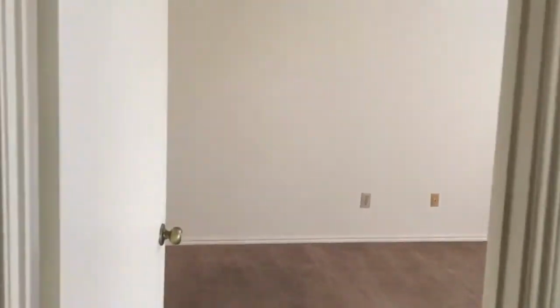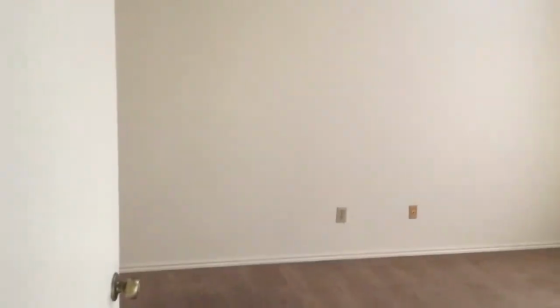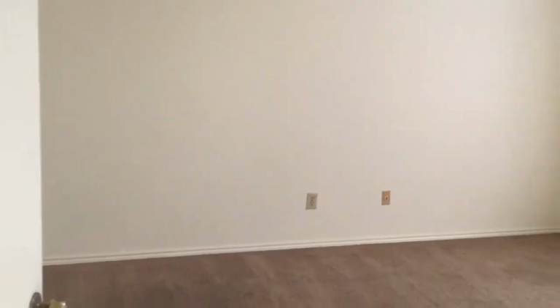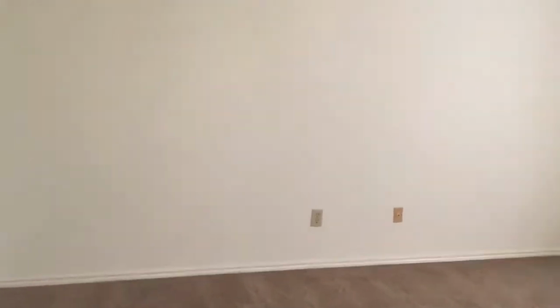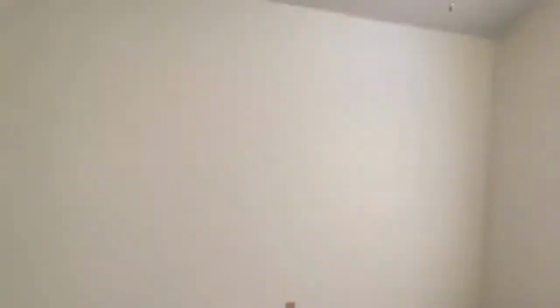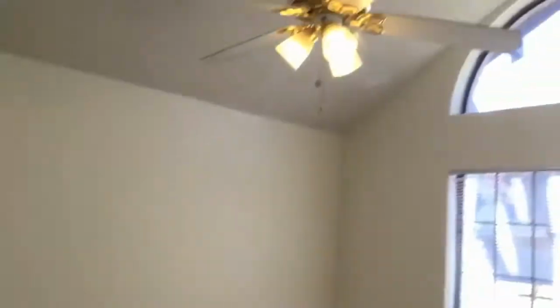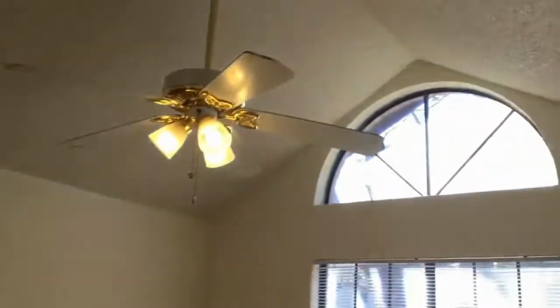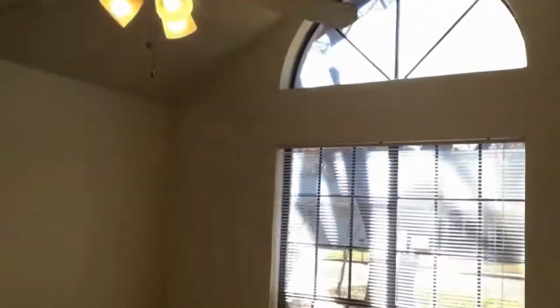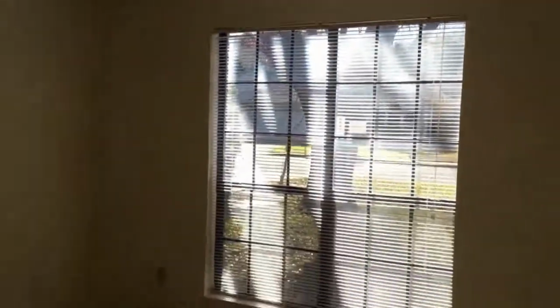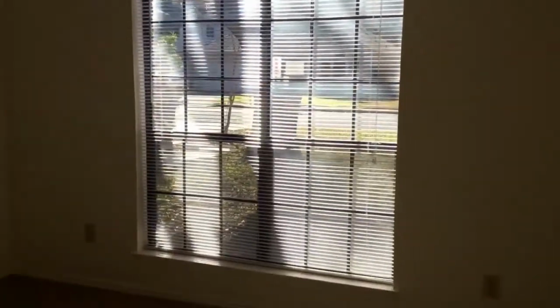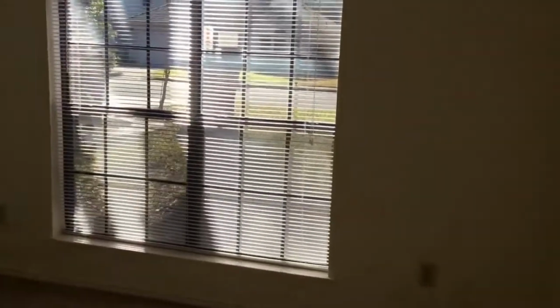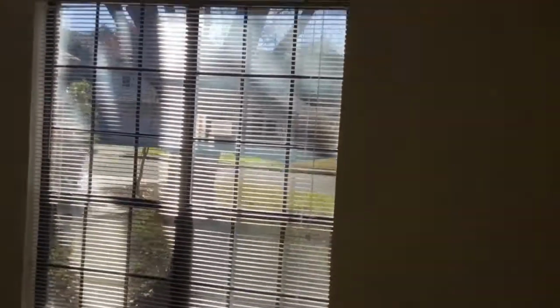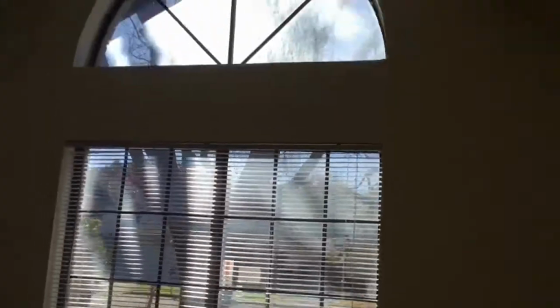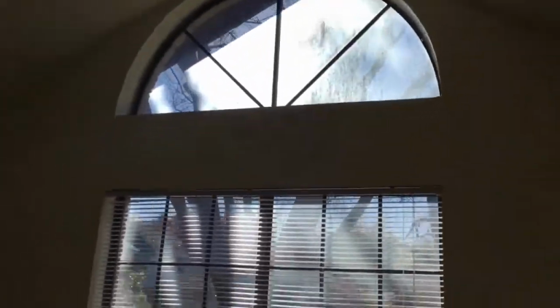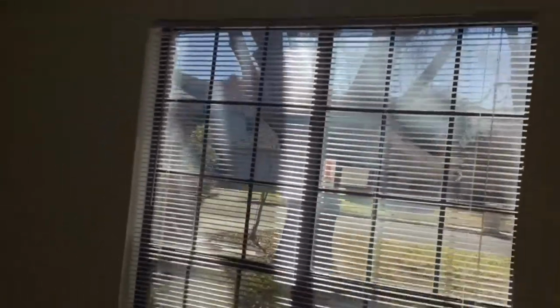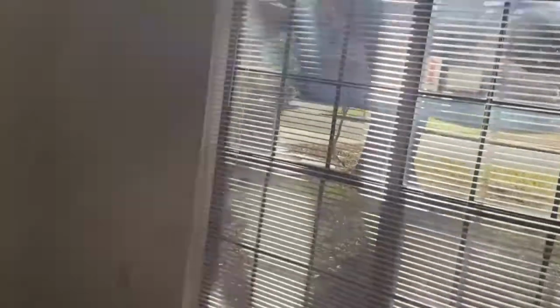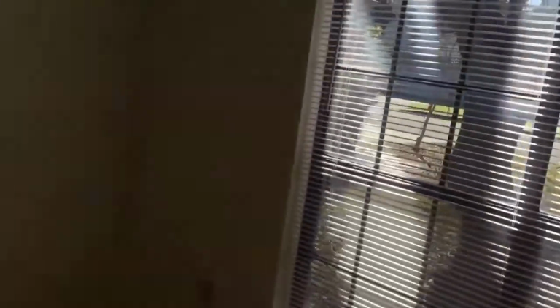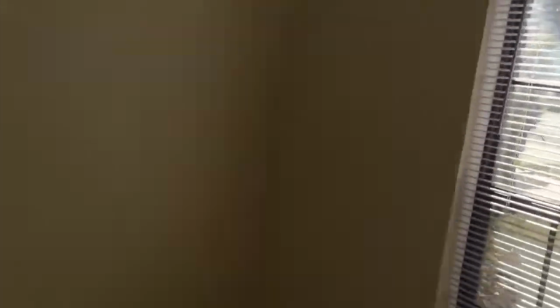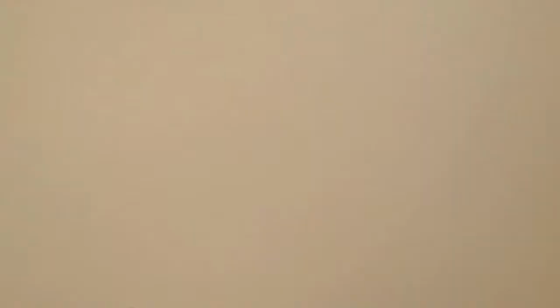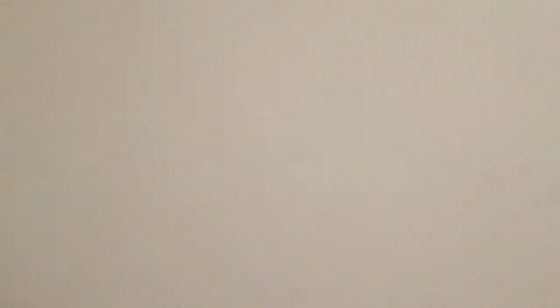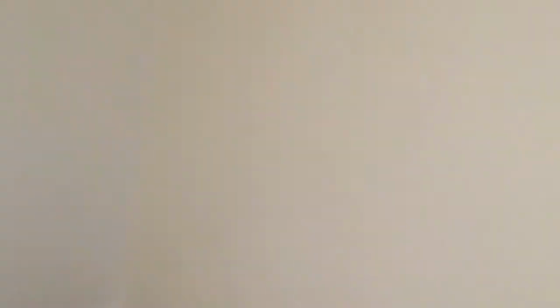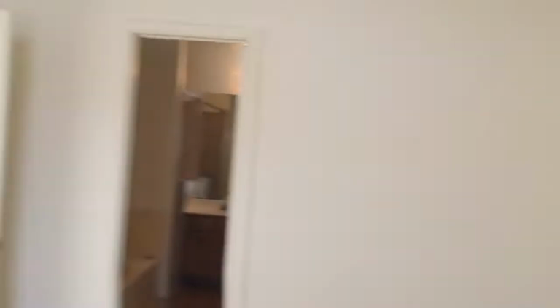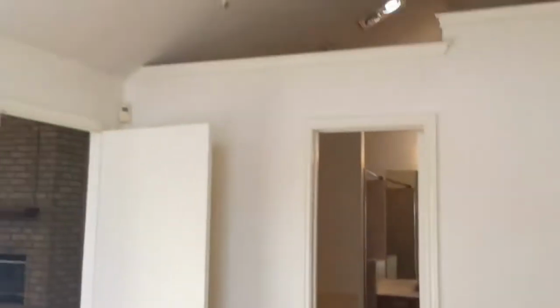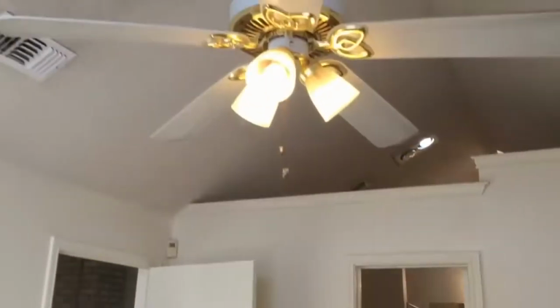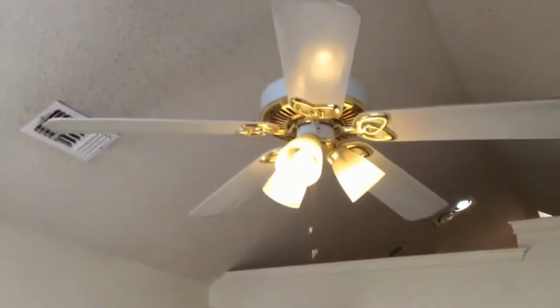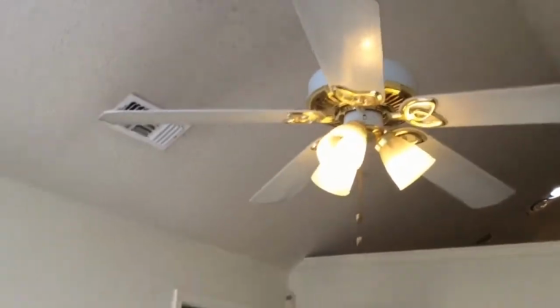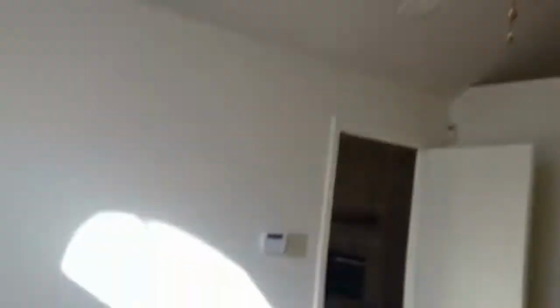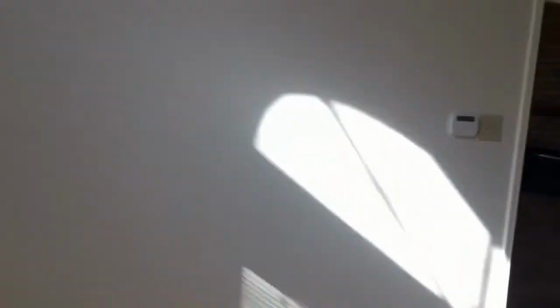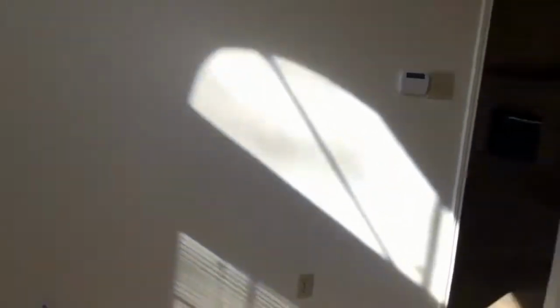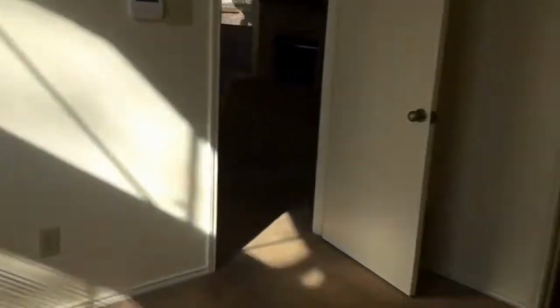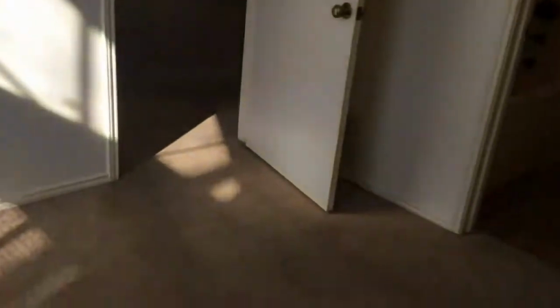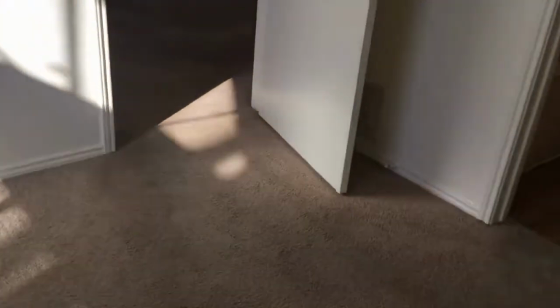Now we're entering the master bedroom, located at the front of the home. Large windows here, ceiling fan, and freshly painted walls.